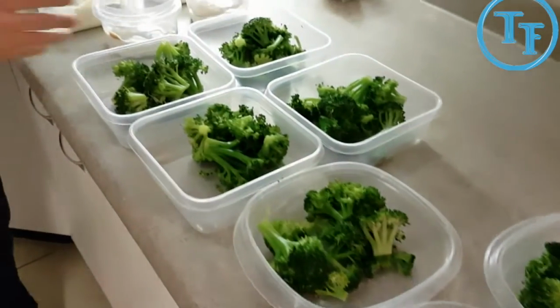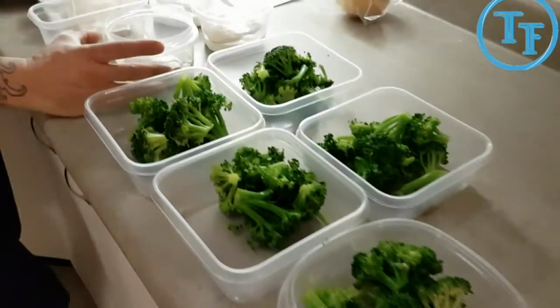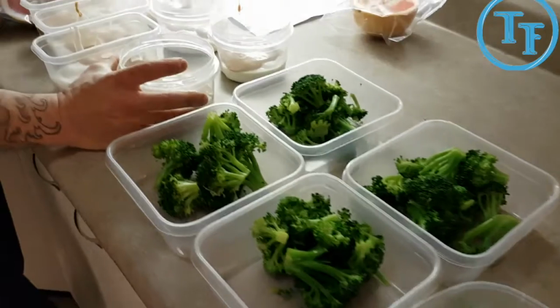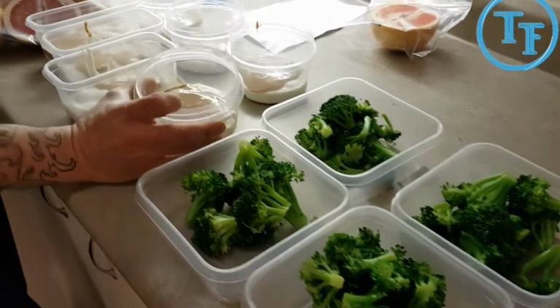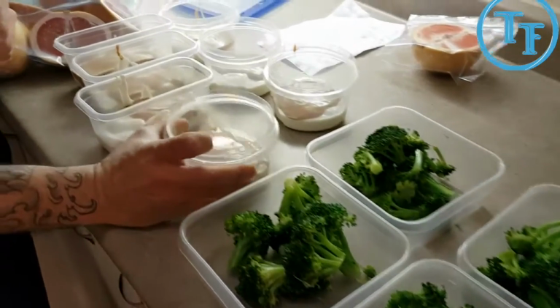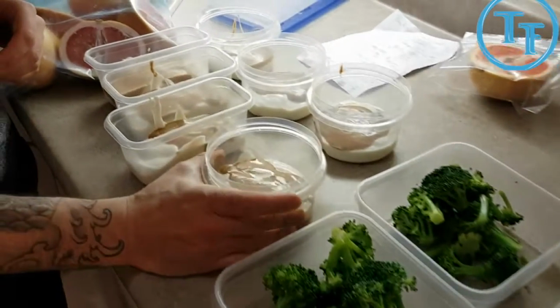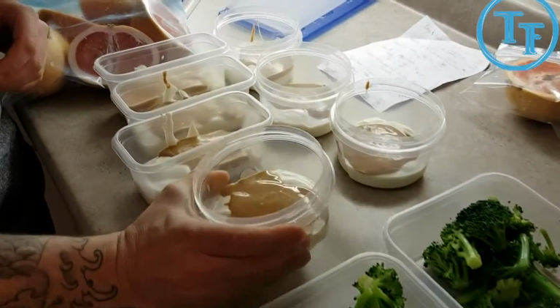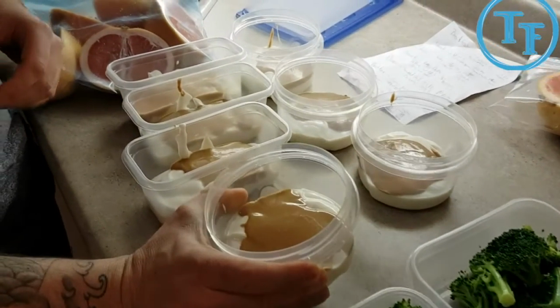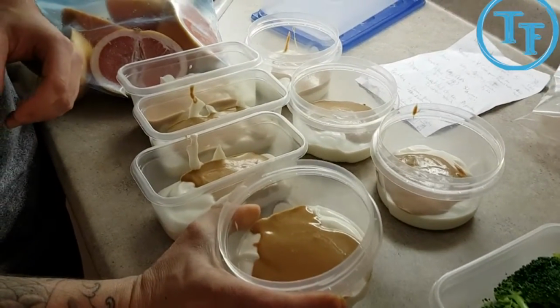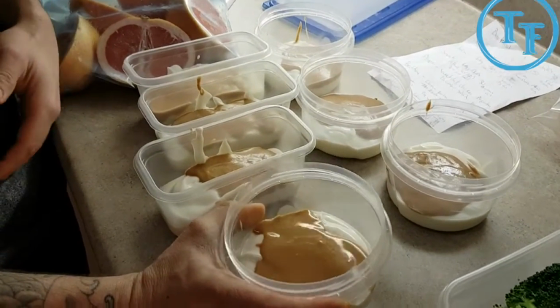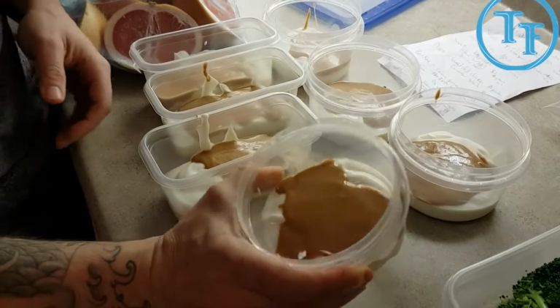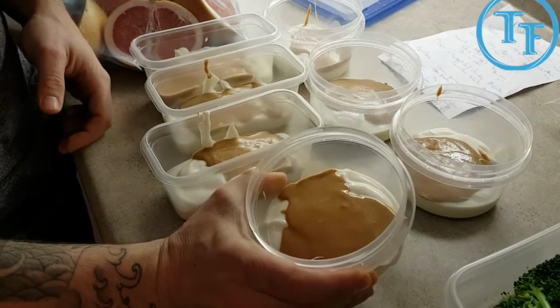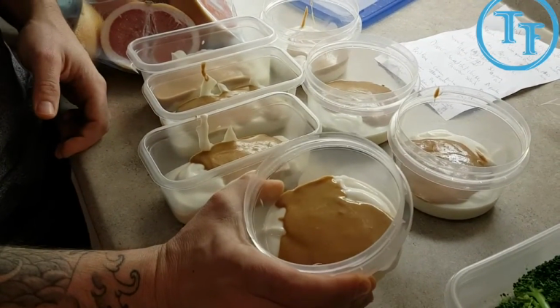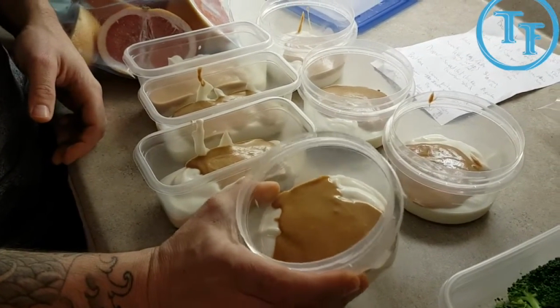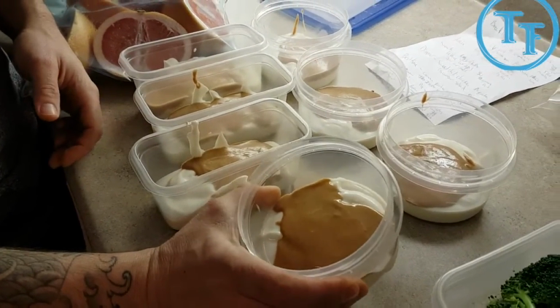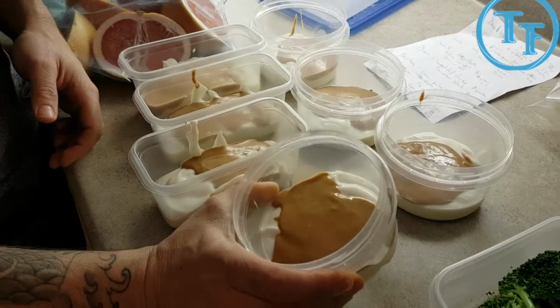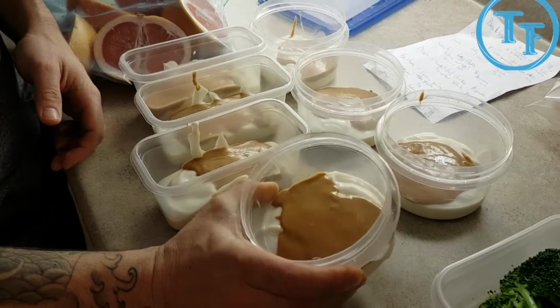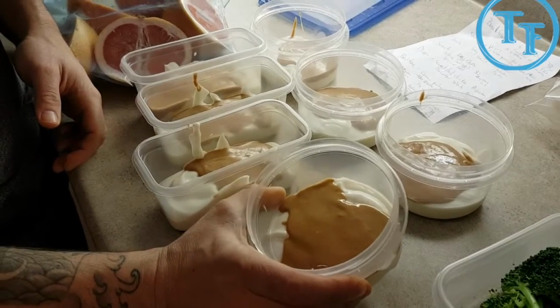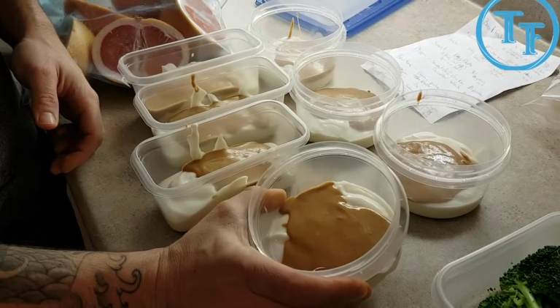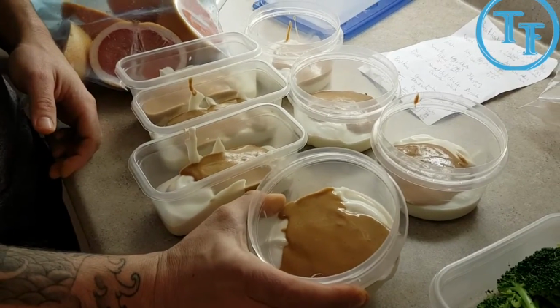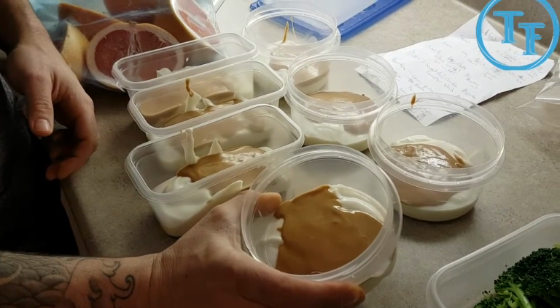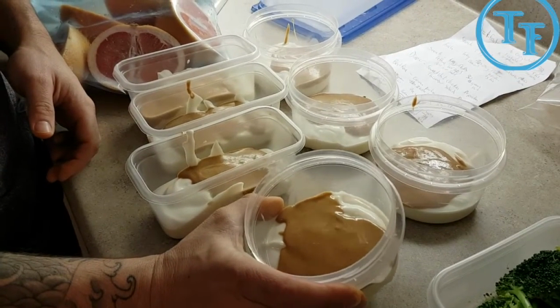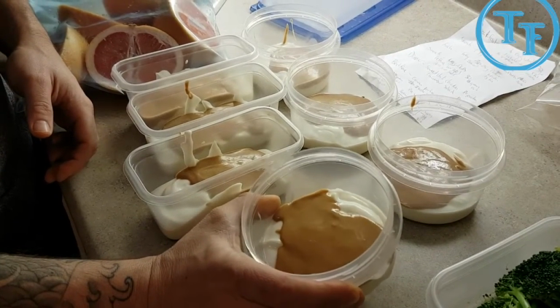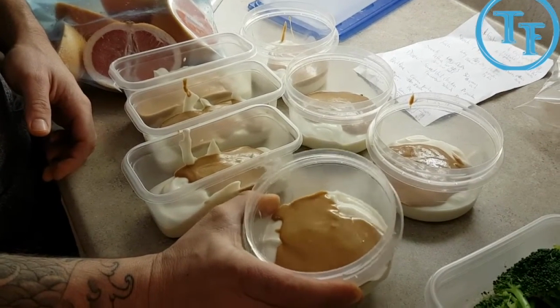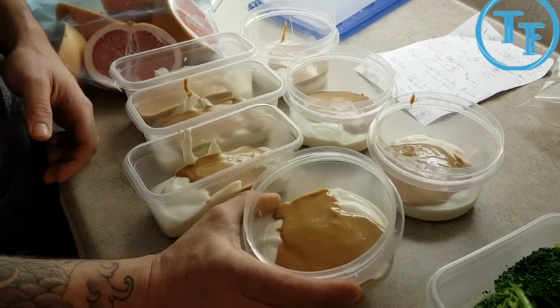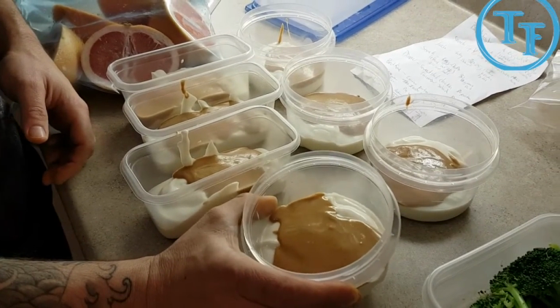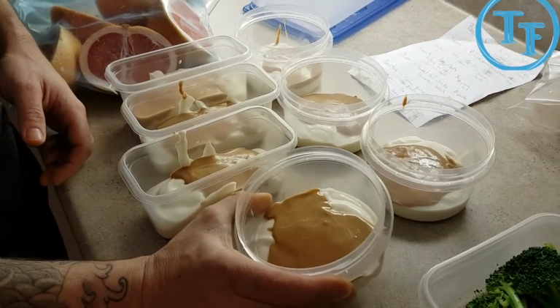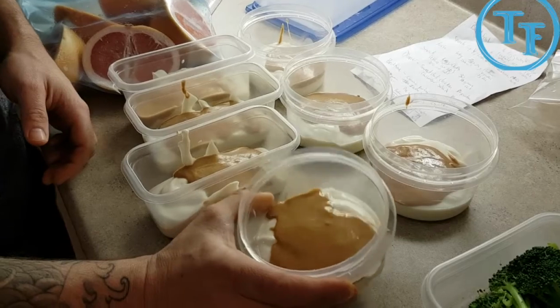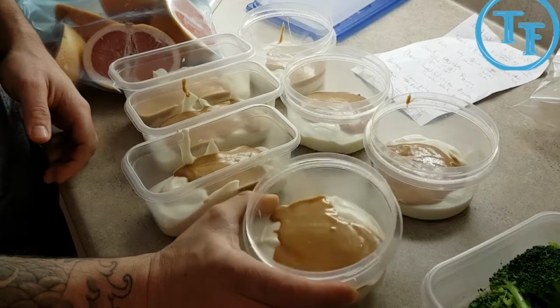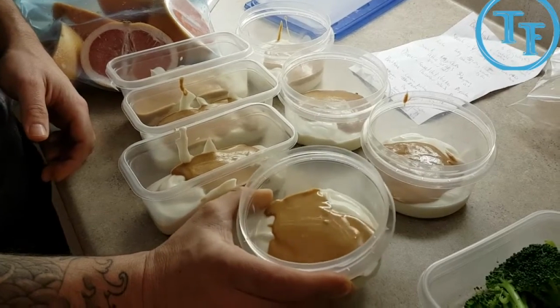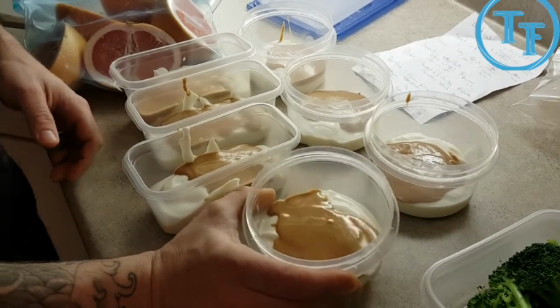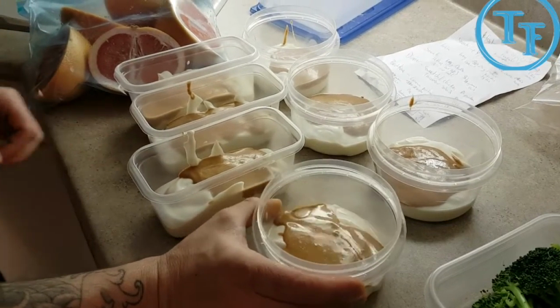Moving over to a midday snack. This is a super energizing midday snack — it doesn't look that appetizing right now, but it's peanut butter and low-fat Greek yogurt. It's a really good high-protein snack for midday. Keep you bouncing around all day long.